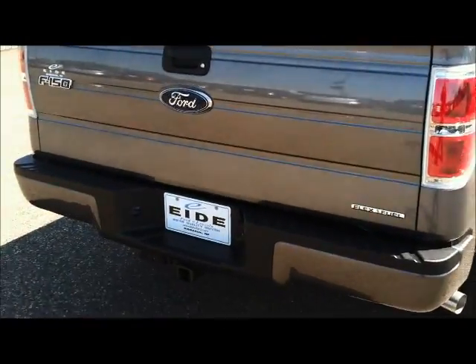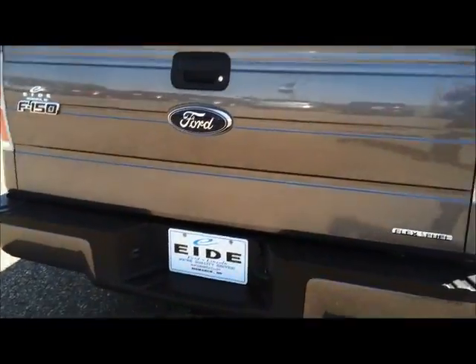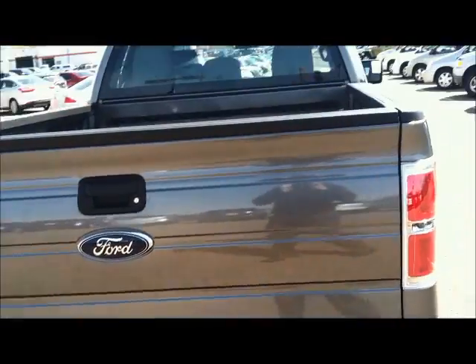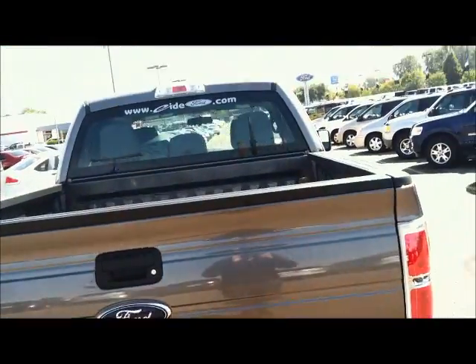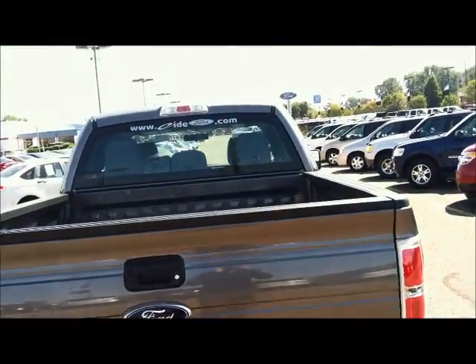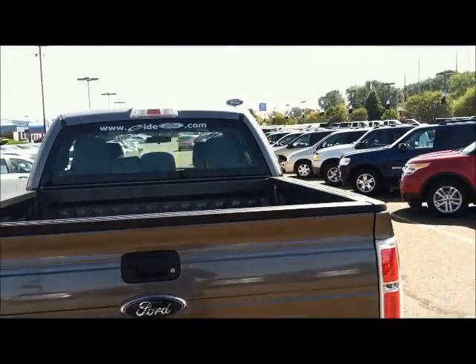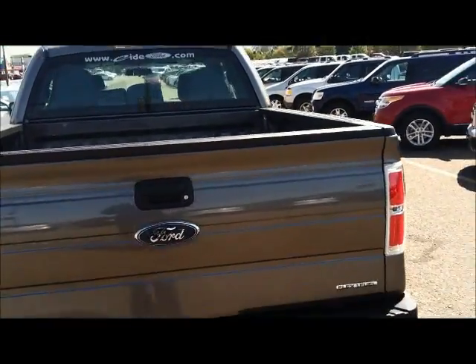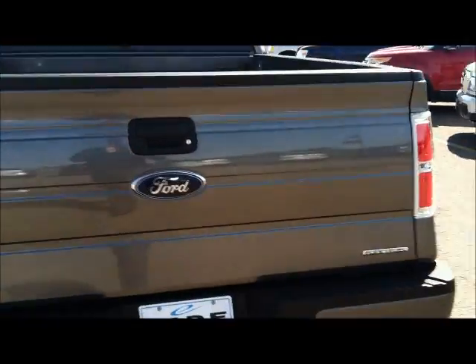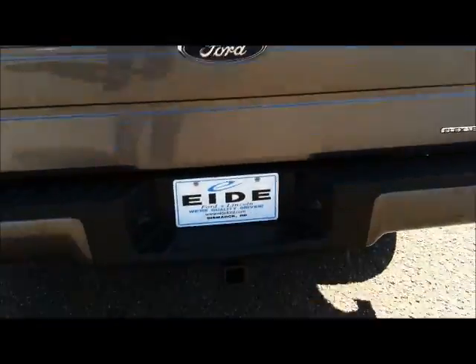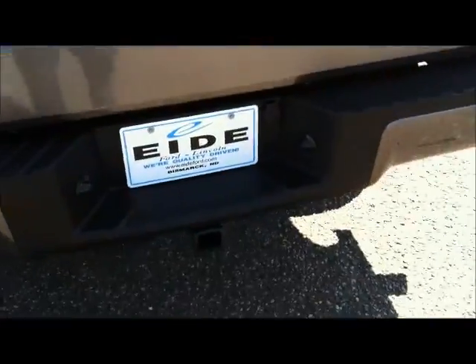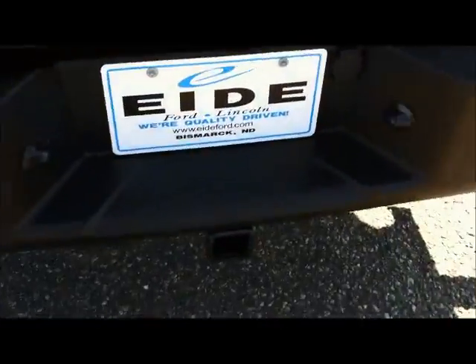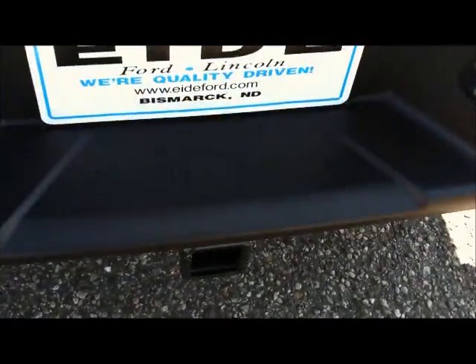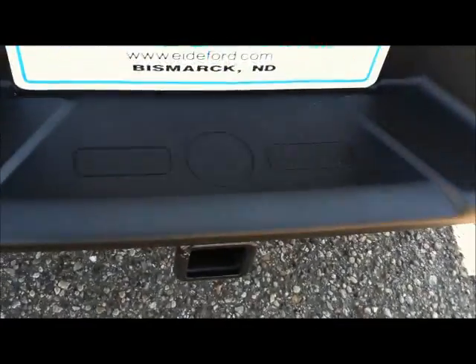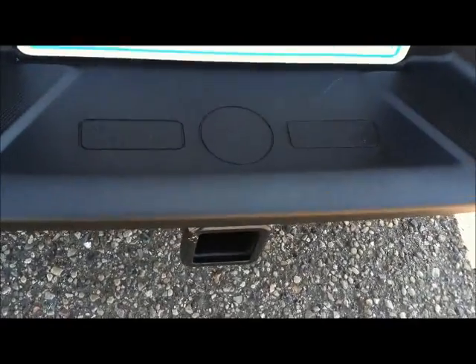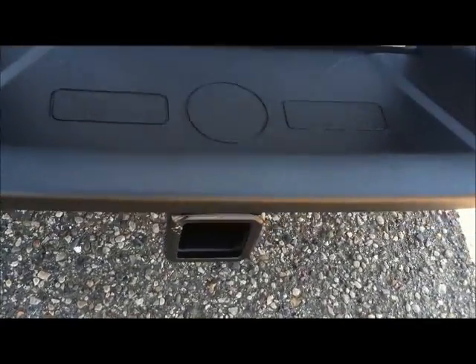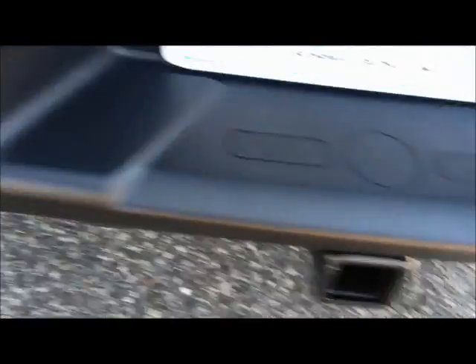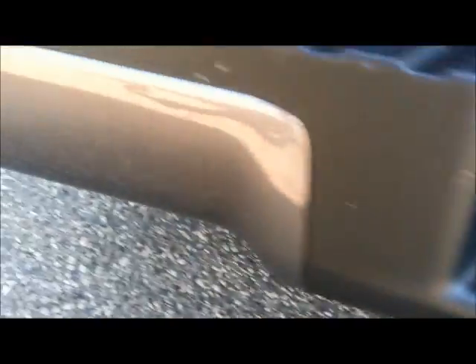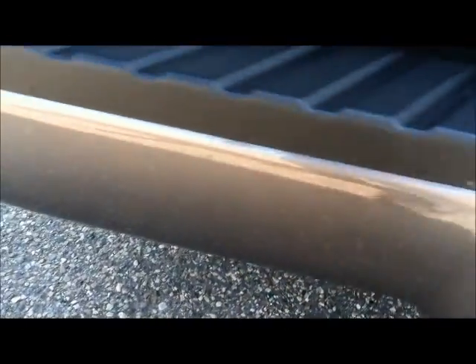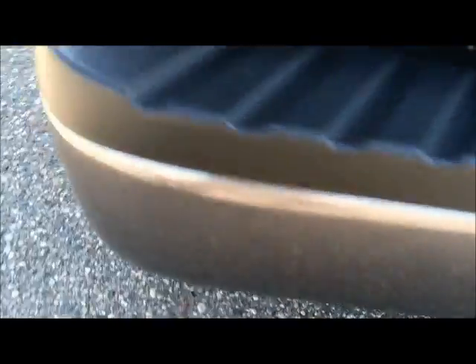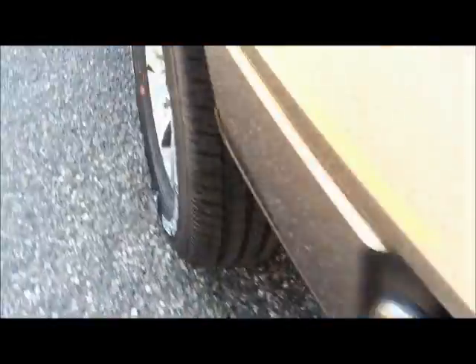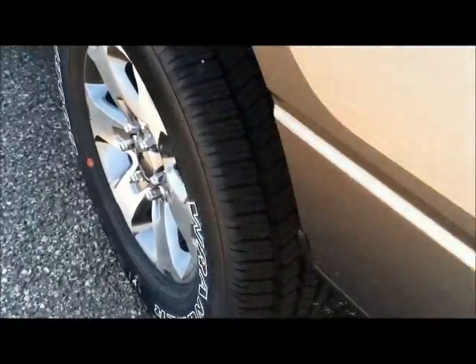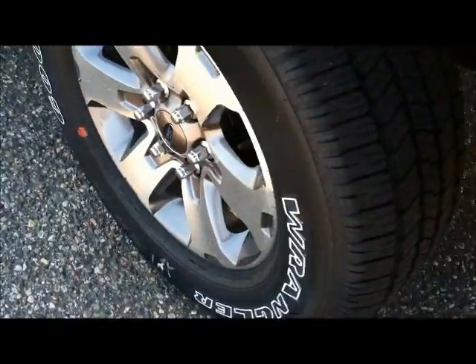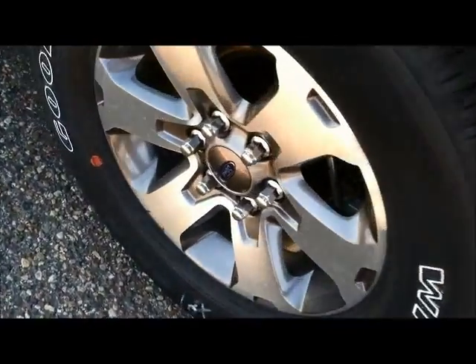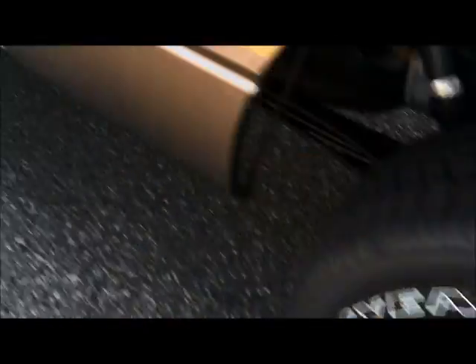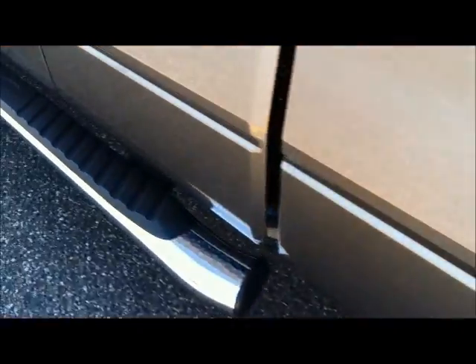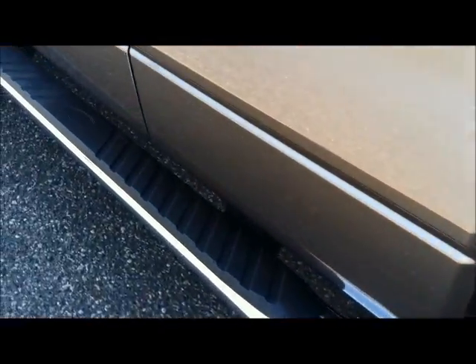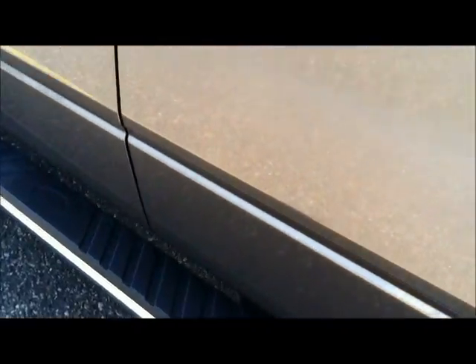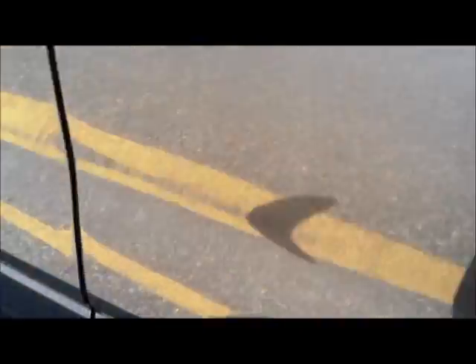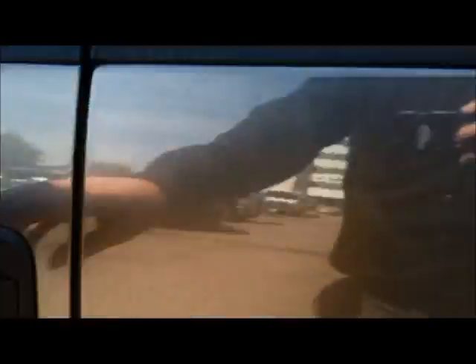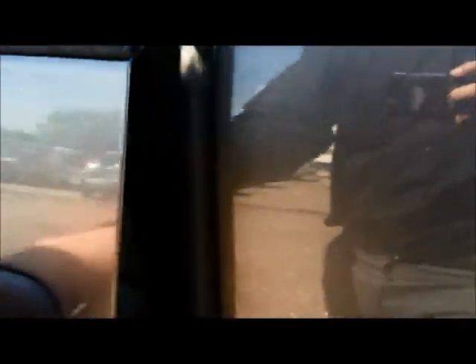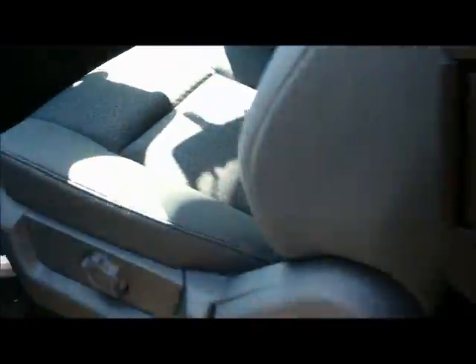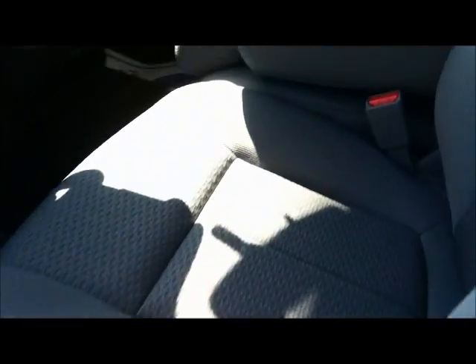What I have to show you today is the 2012 Ford F-150 STX. These STX models come equipped with tow package, matching color bumper, 18-inch aluminum wheels, and chrome running boards.